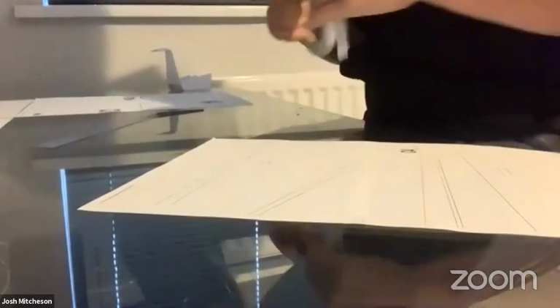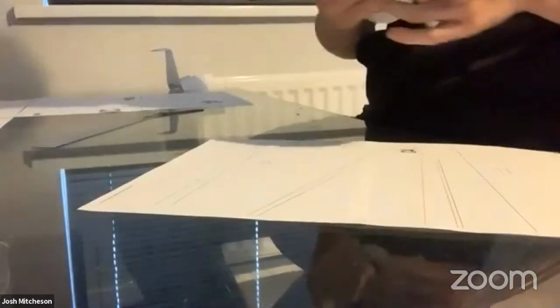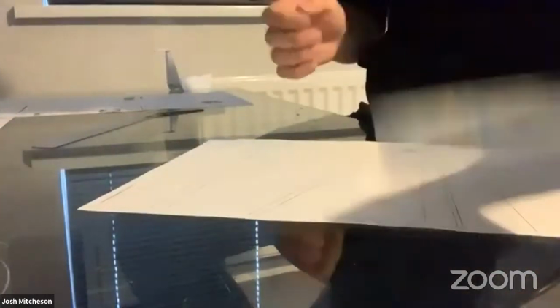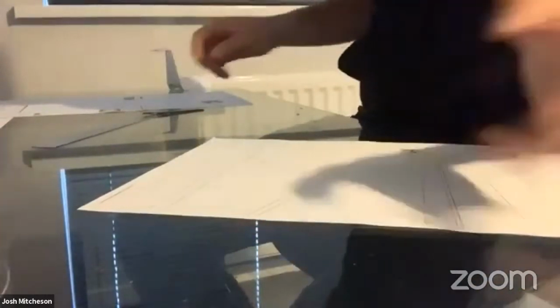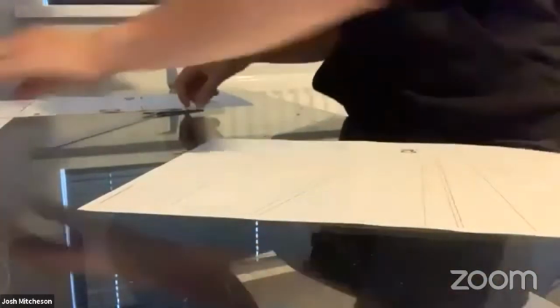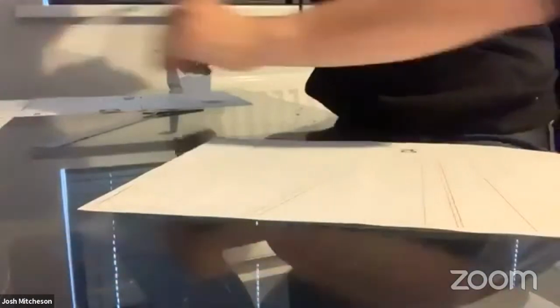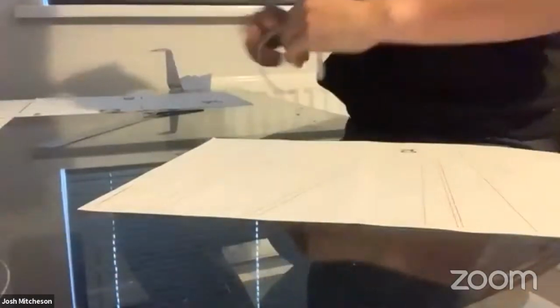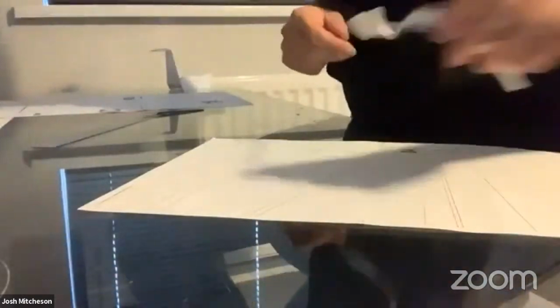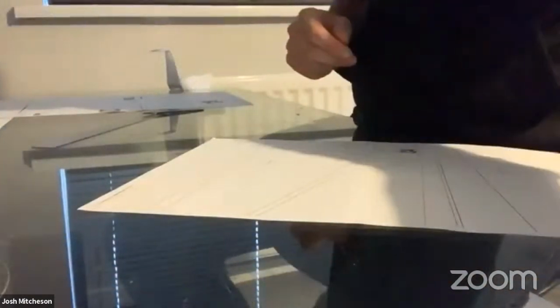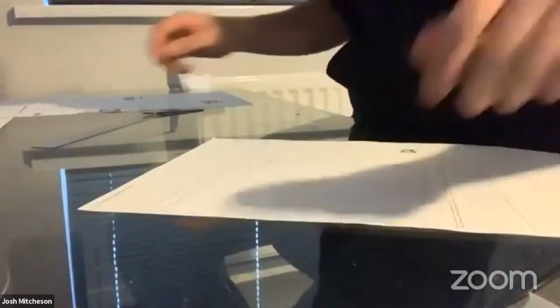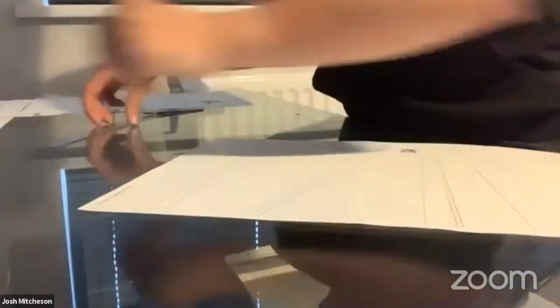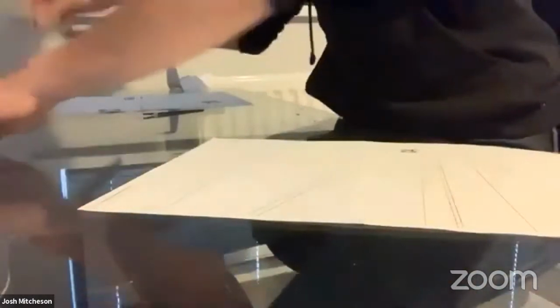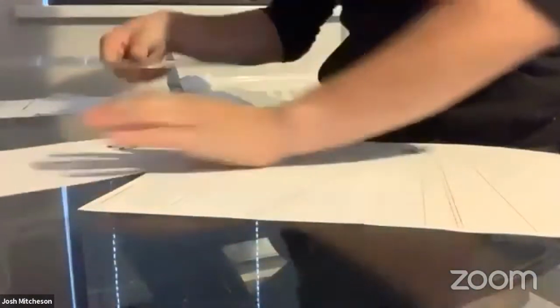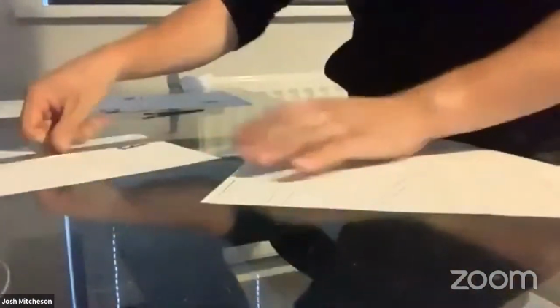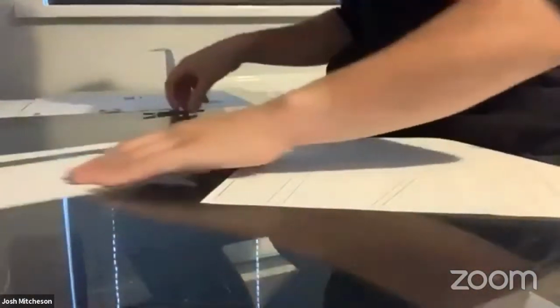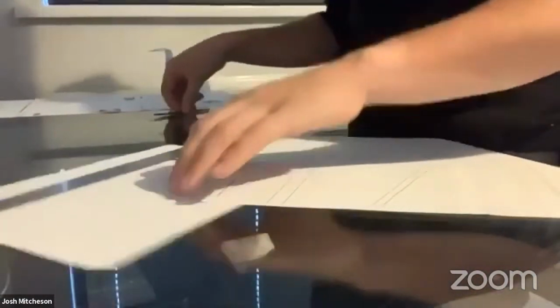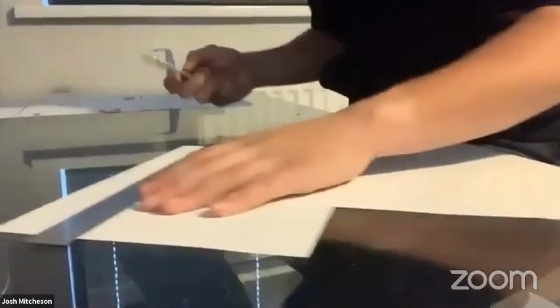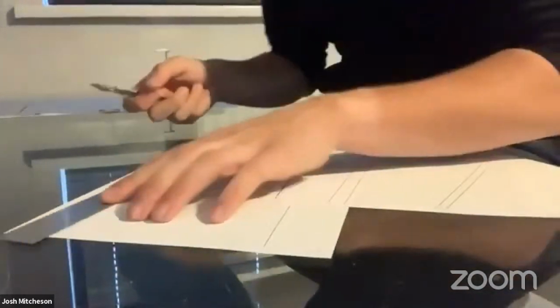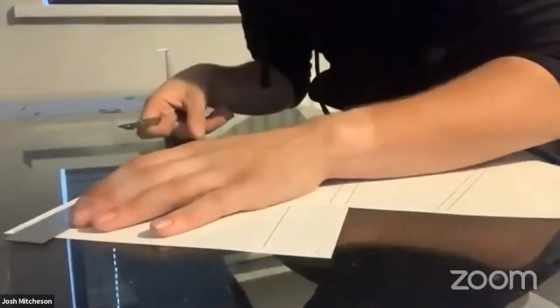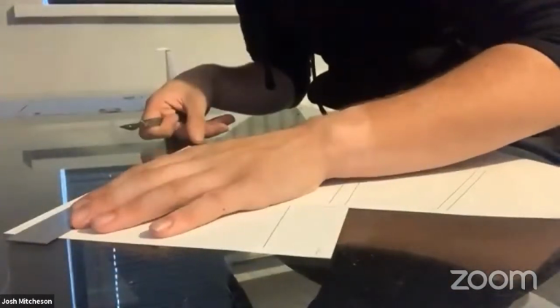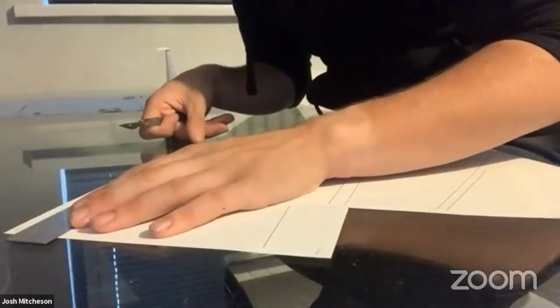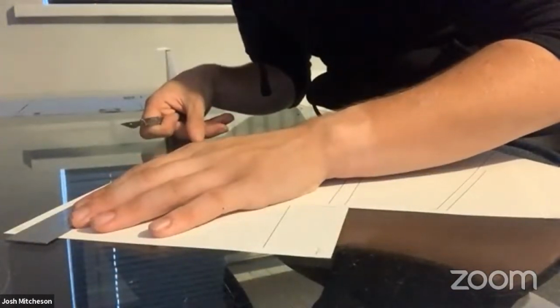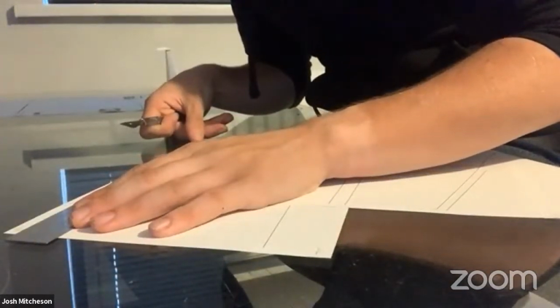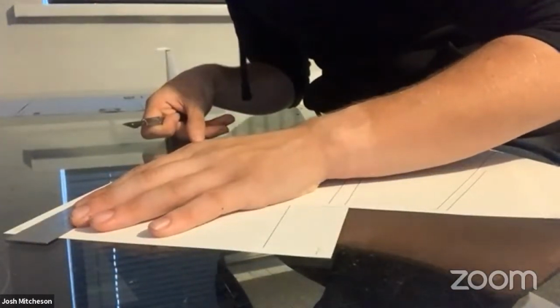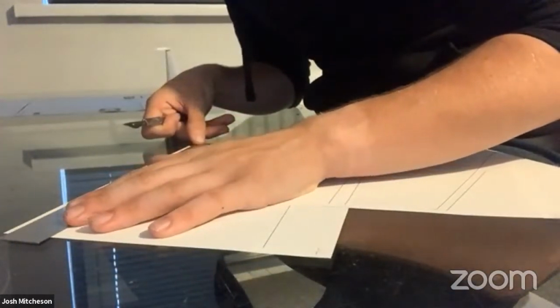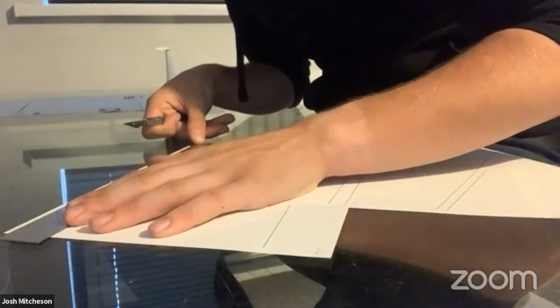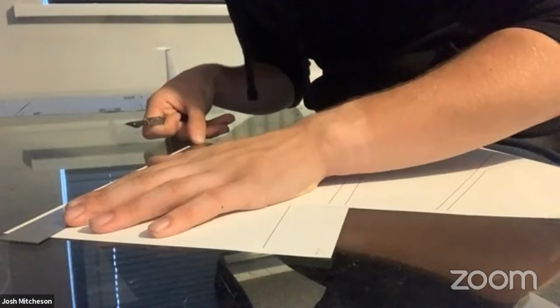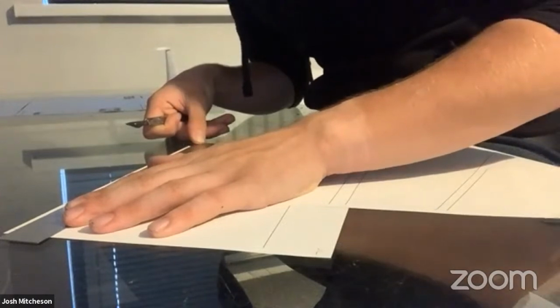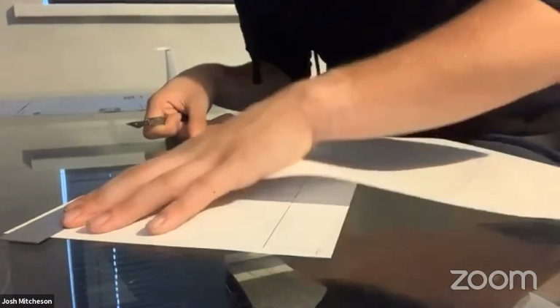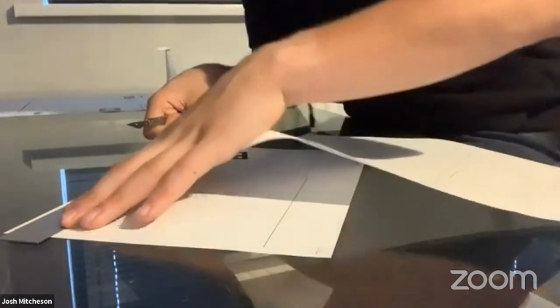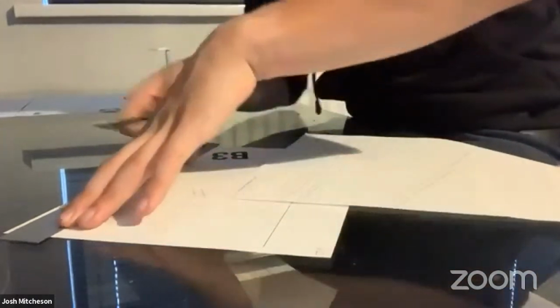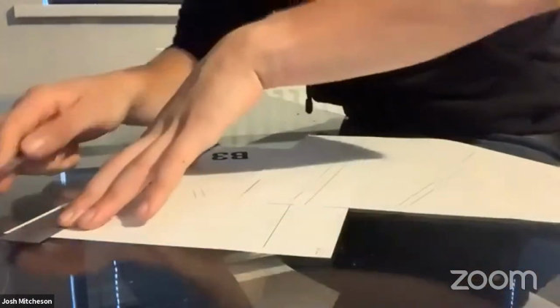That's effectively top to bottom. When it comes to side to side - left to right - which markers are we cutting there? We shall get to that in just a second.